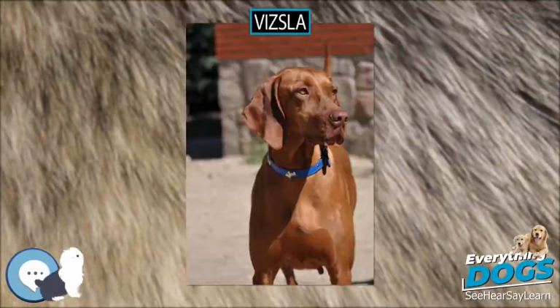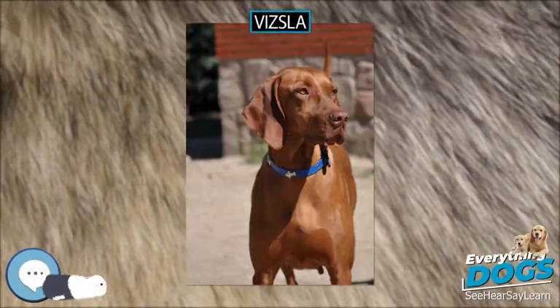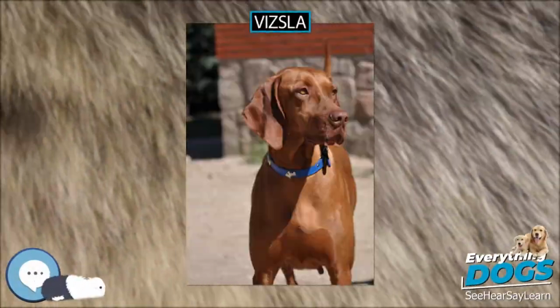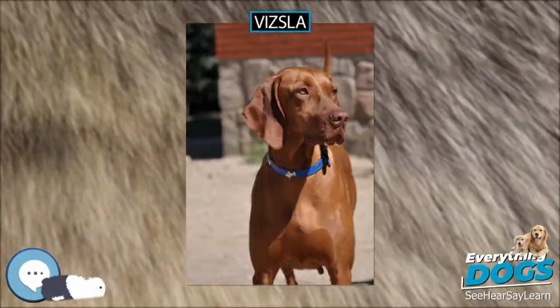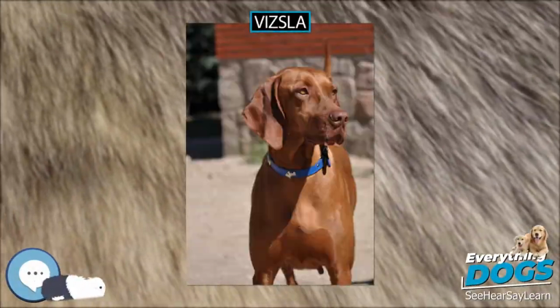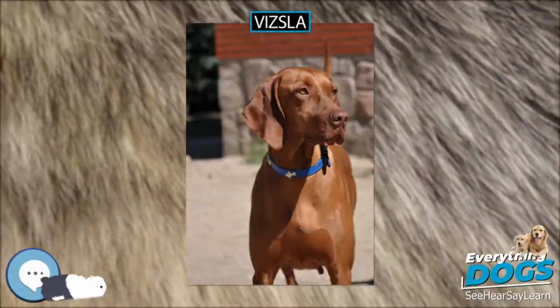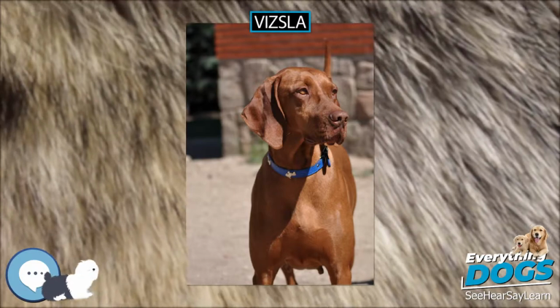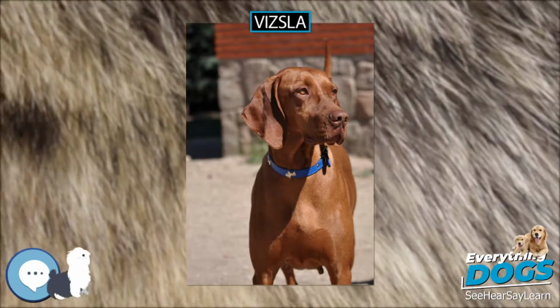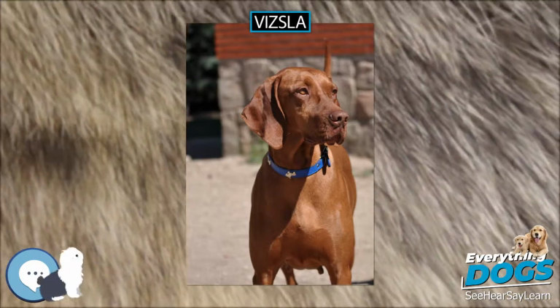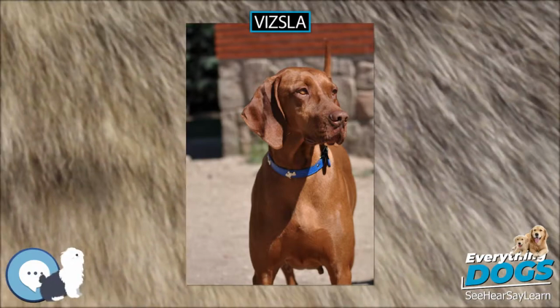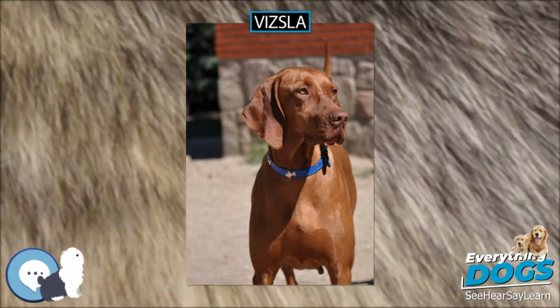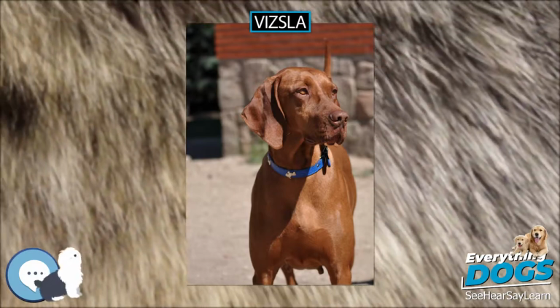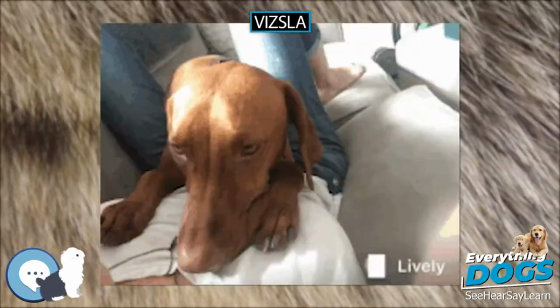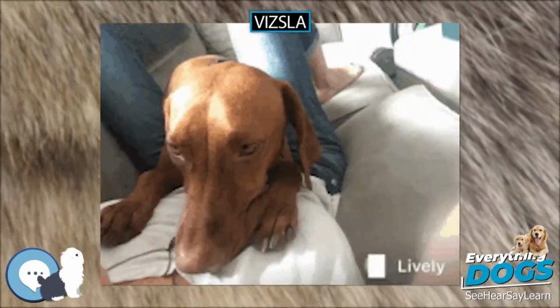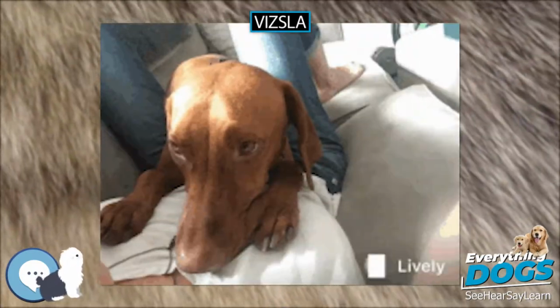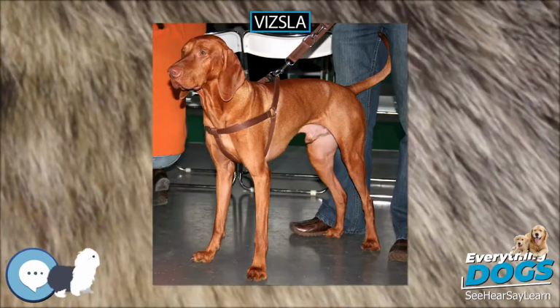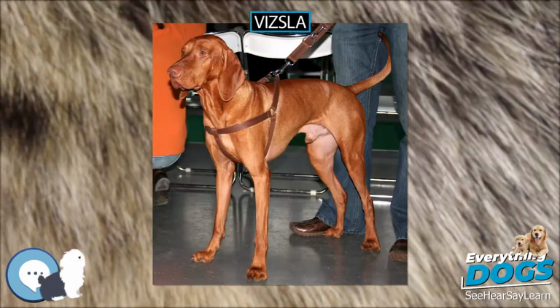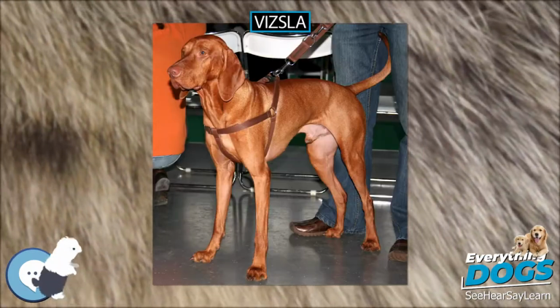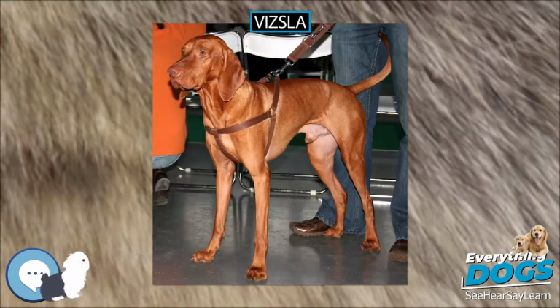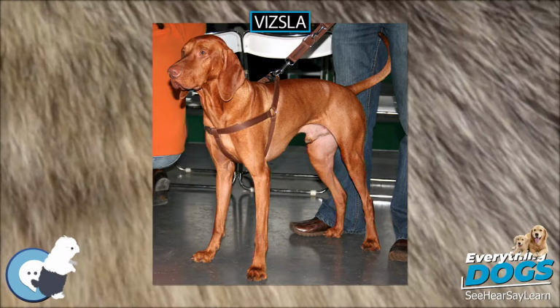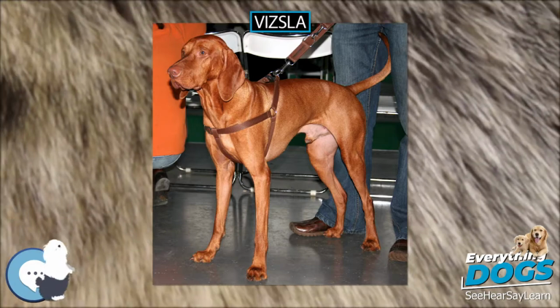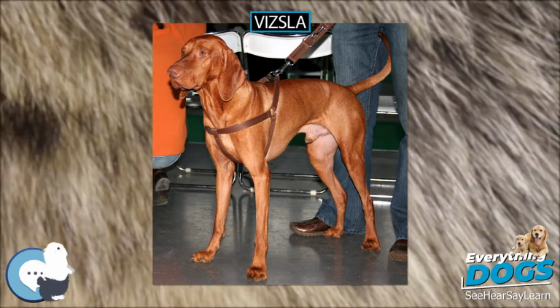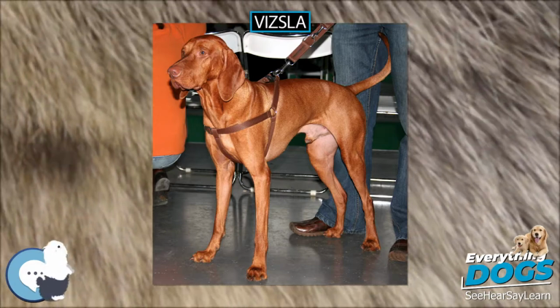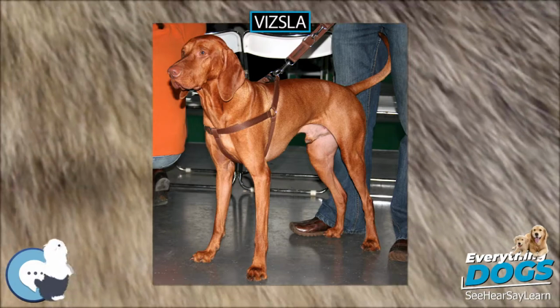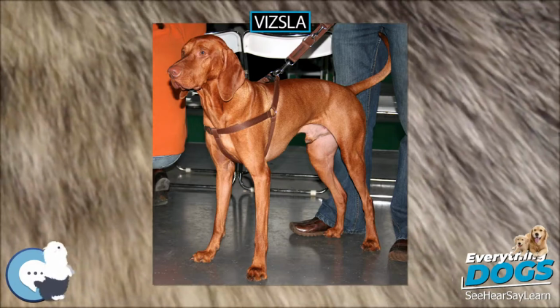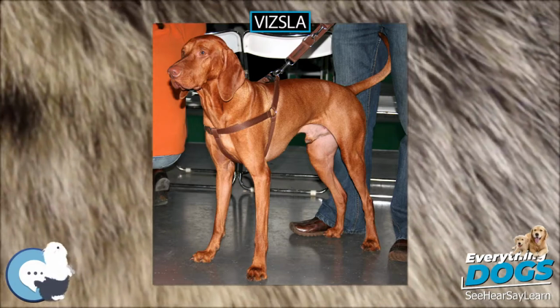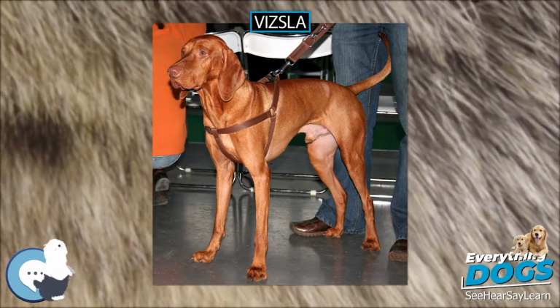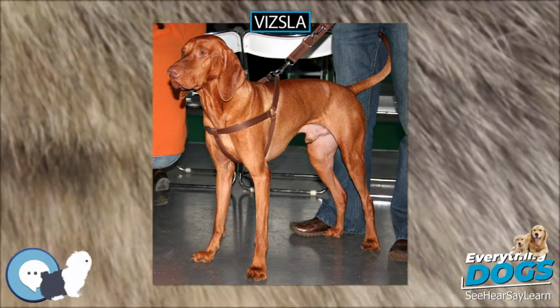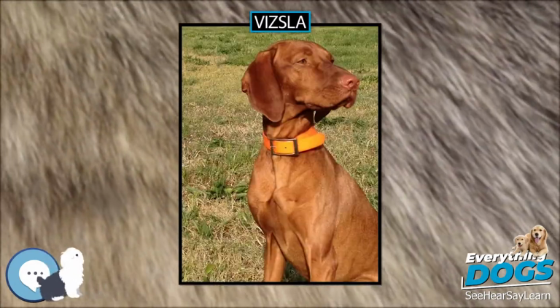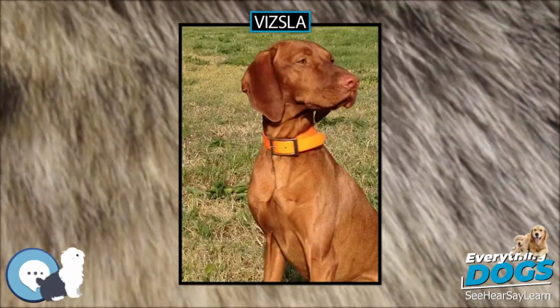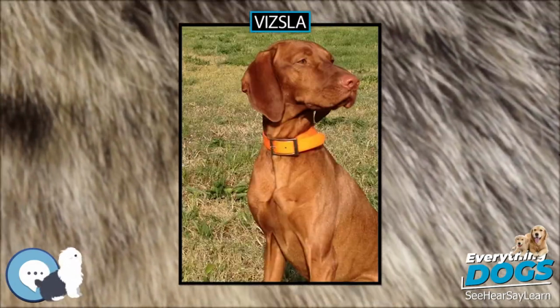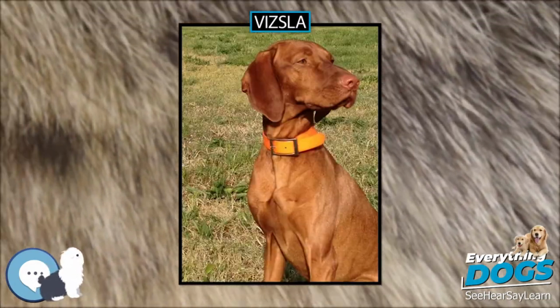The Vizsla is a dog breed originating in Hungary which belongs under the FCI Group 7, Pointer Group. The Hungarian or Magyar Vizsla are sporting dogs and loyal companions.